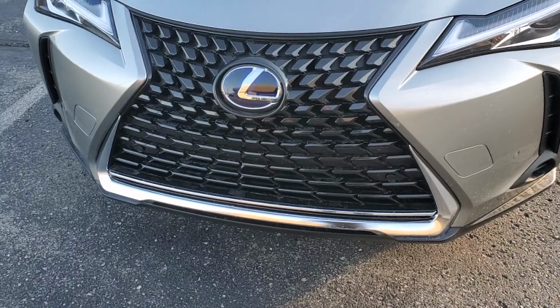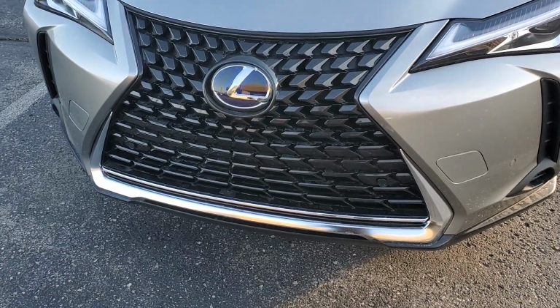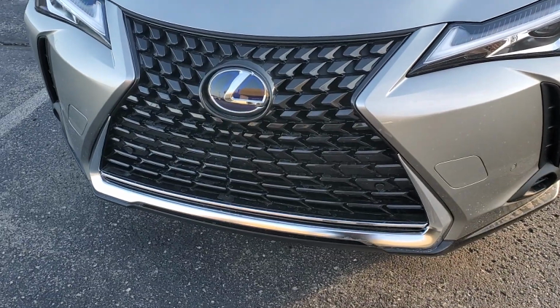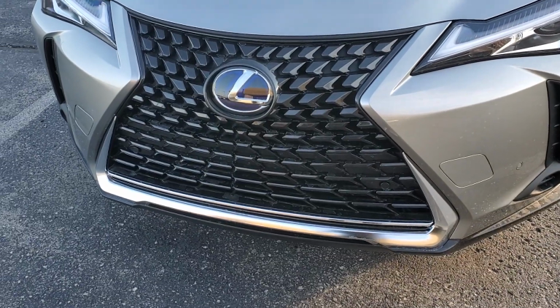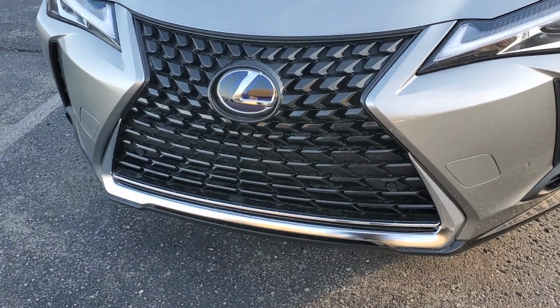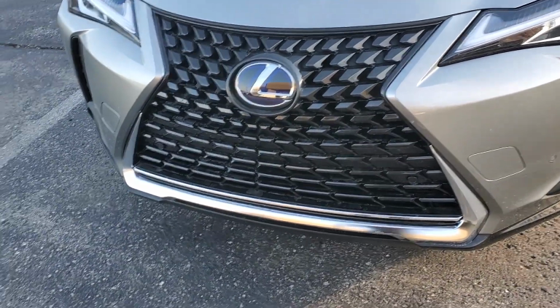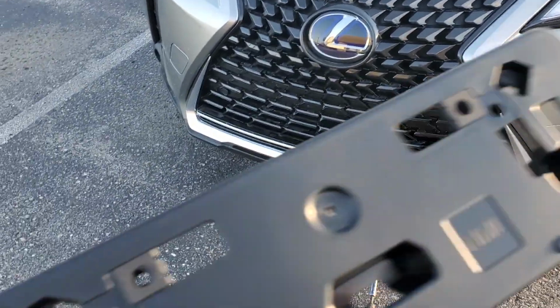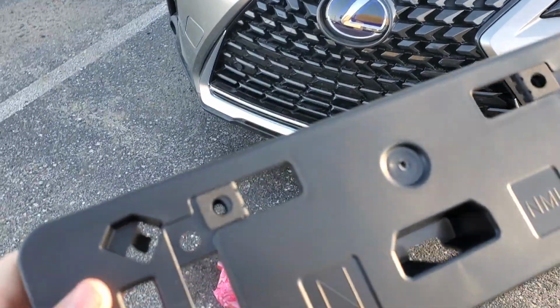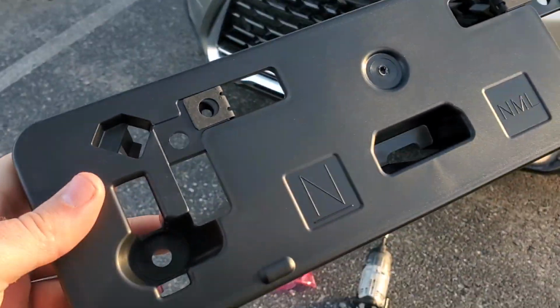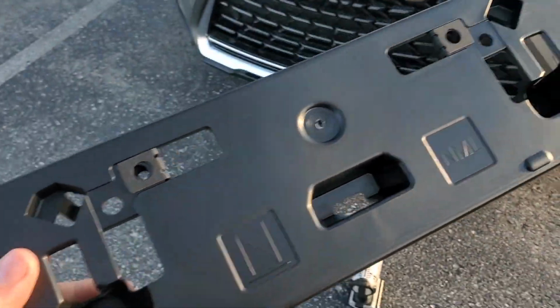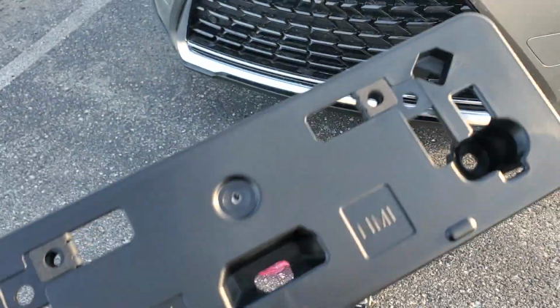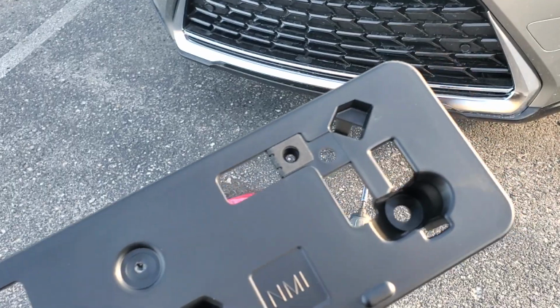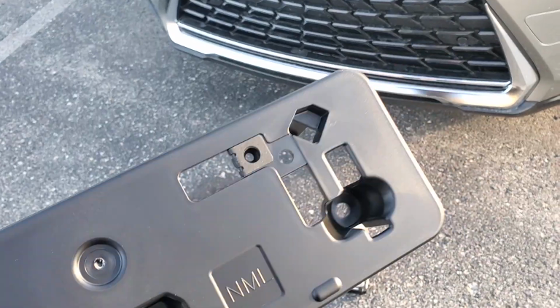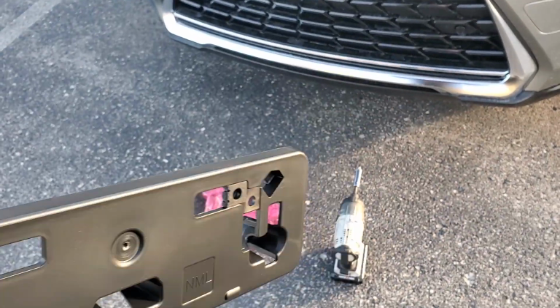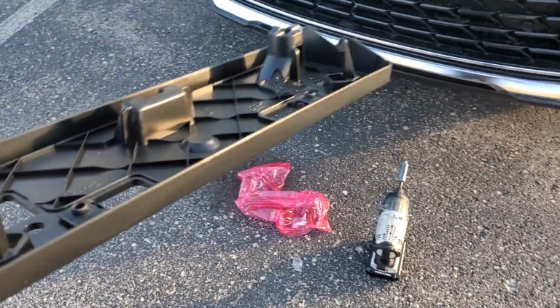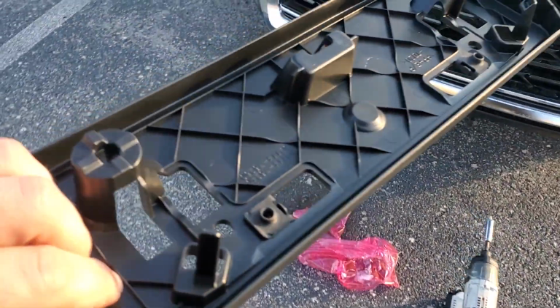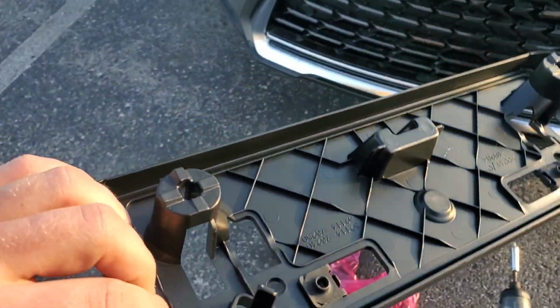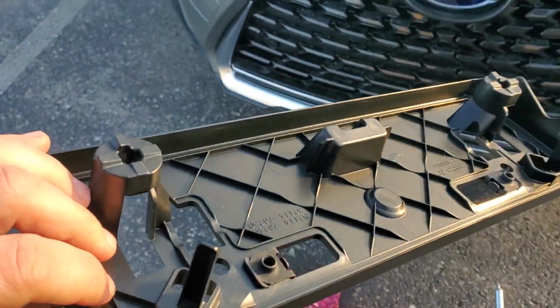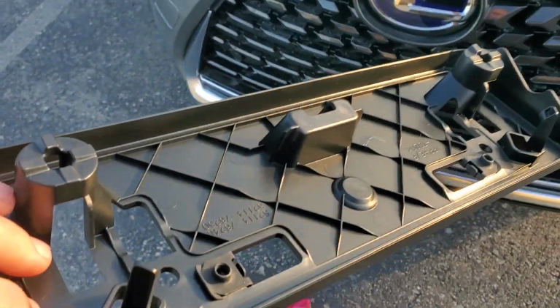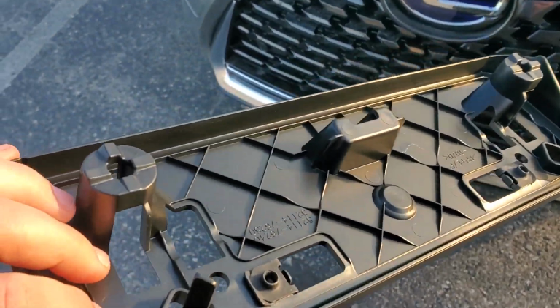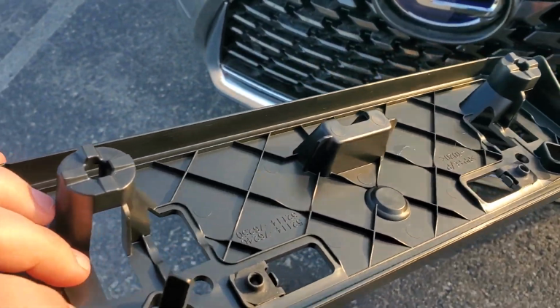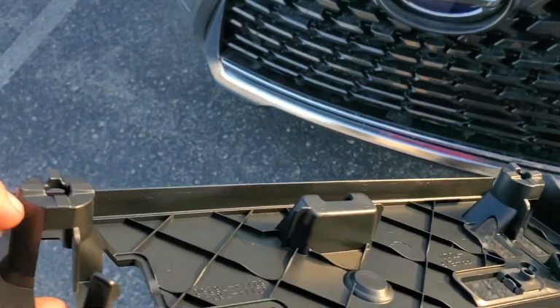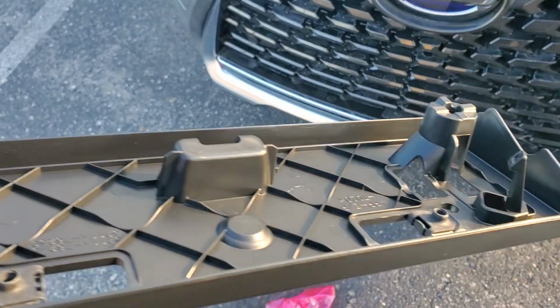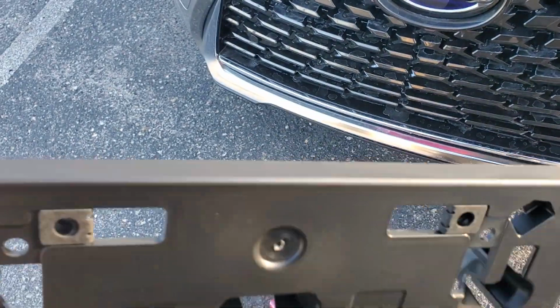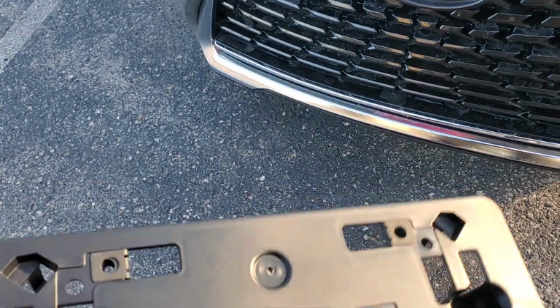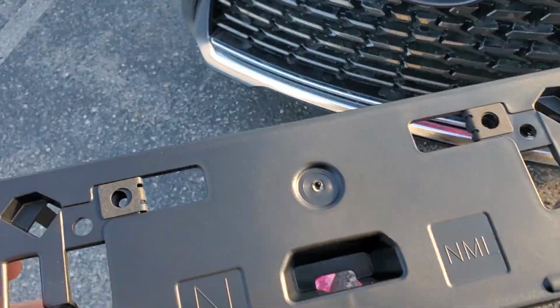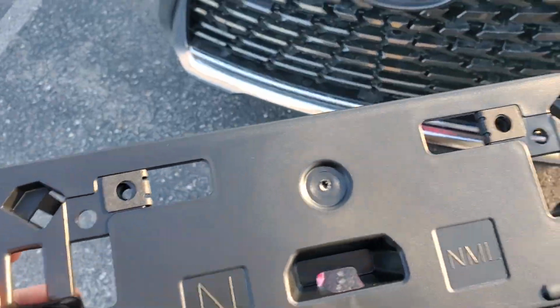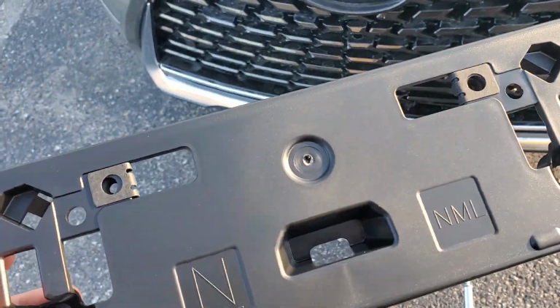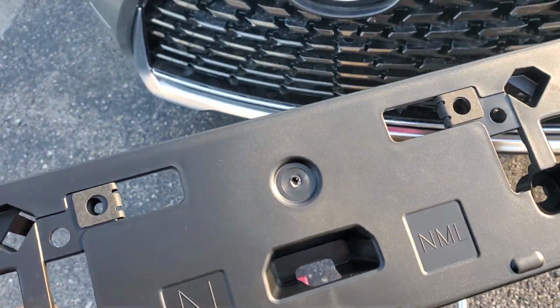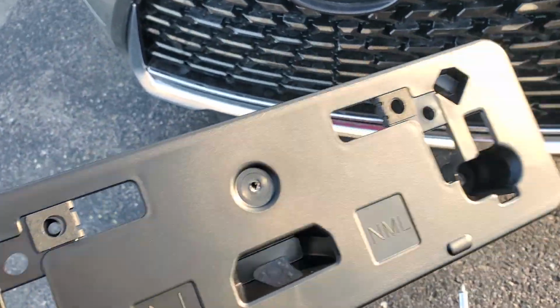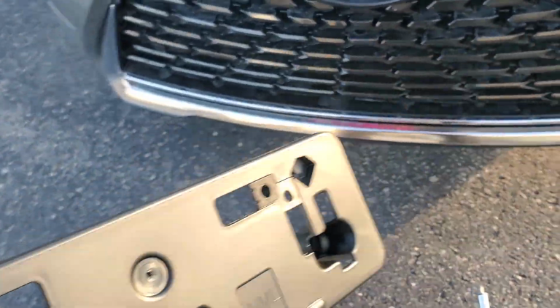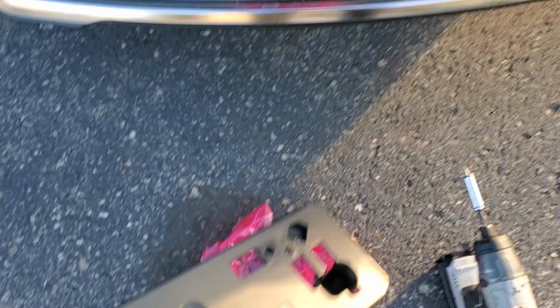This is just a quick video on how to put your front license plate bracket onto your Lexus. The process will be largely the same depending on your vehicle, but every new Lexus will come with this. Some states require the front license plate bracket, some don't.